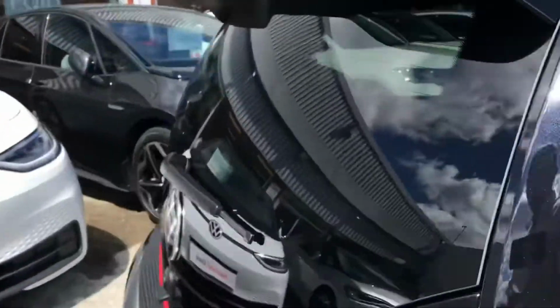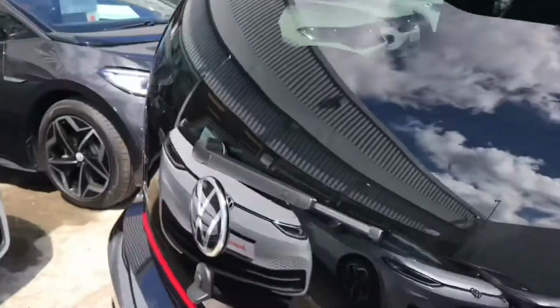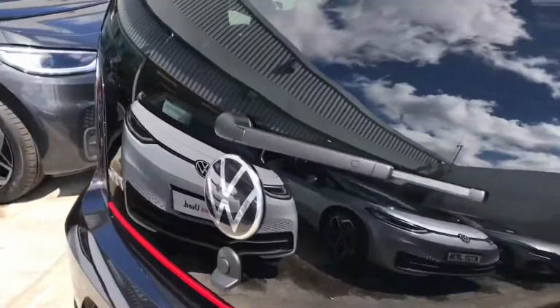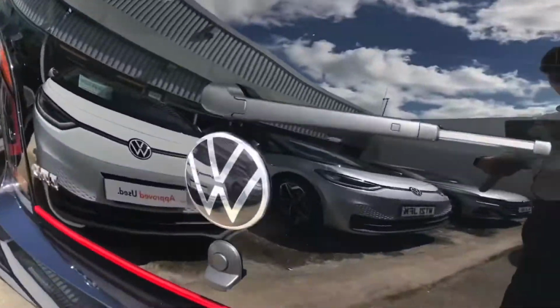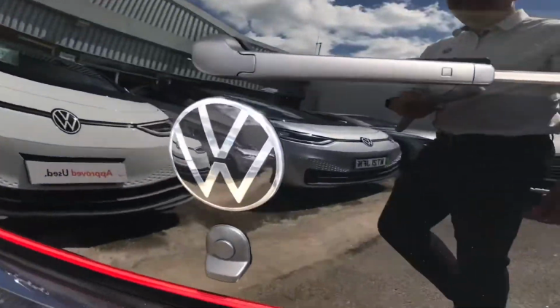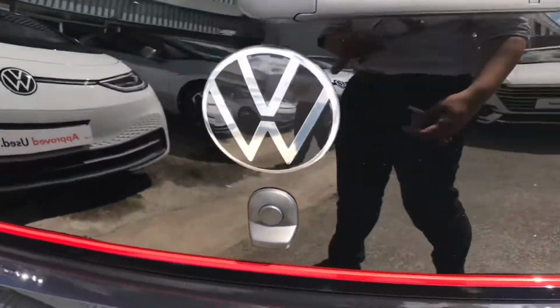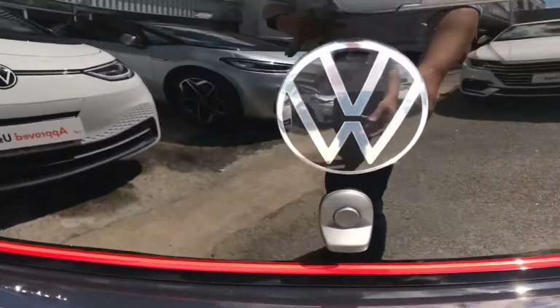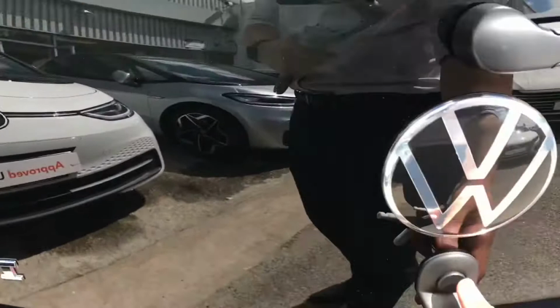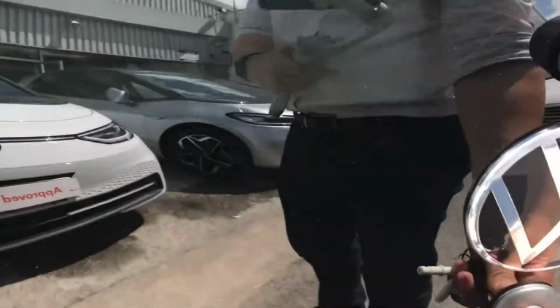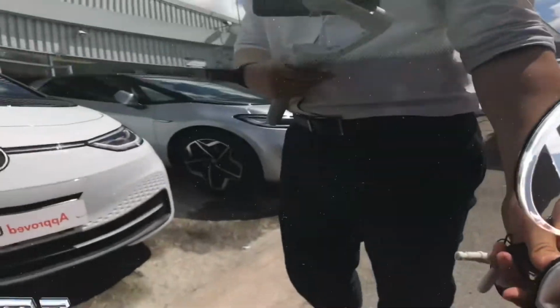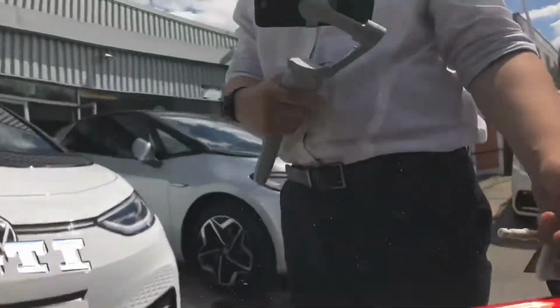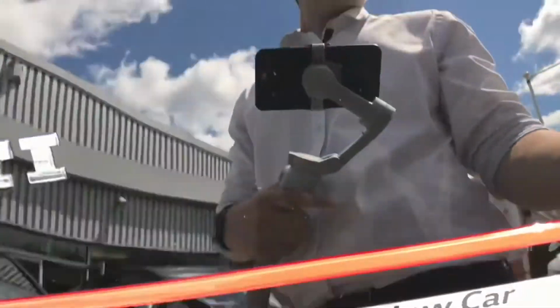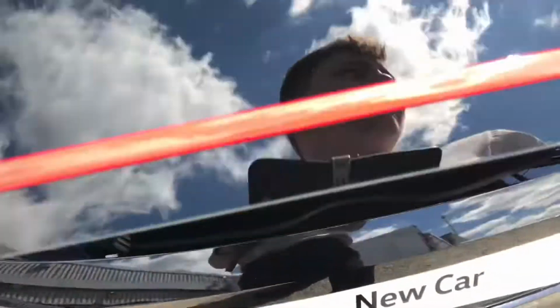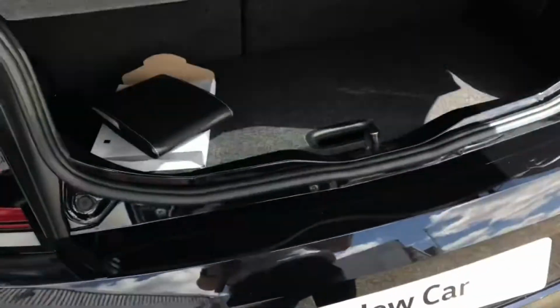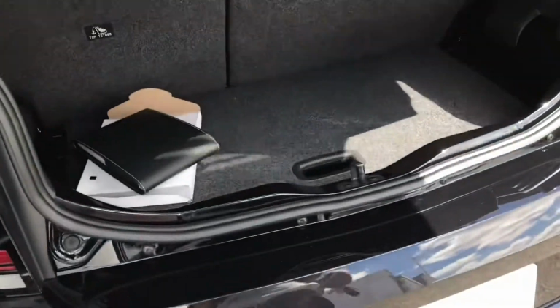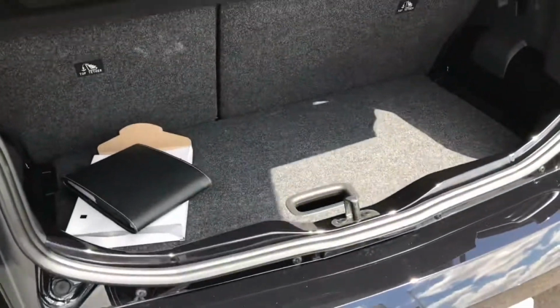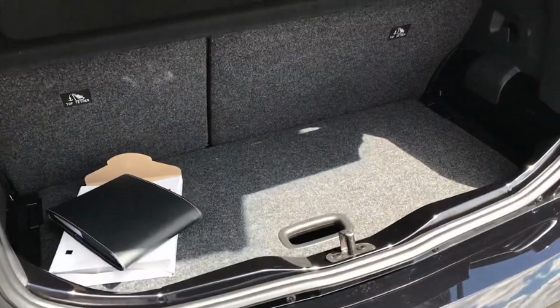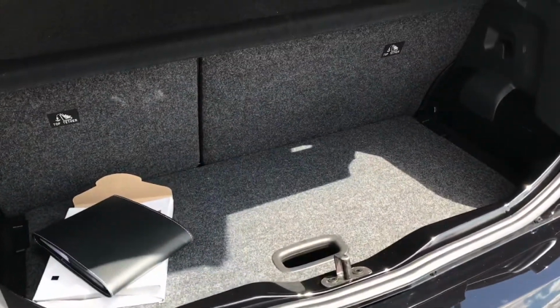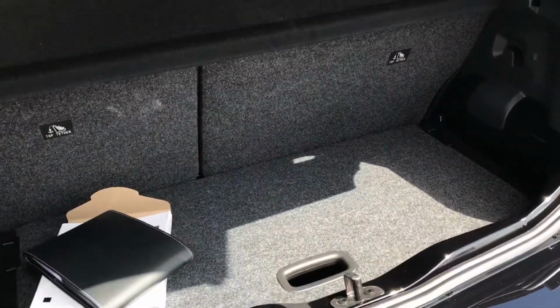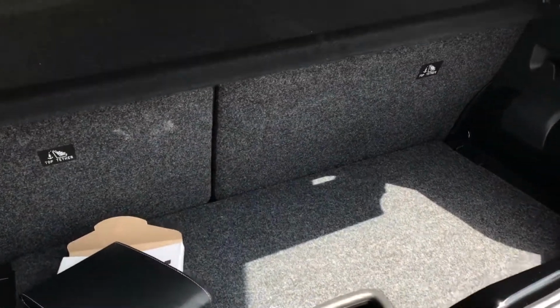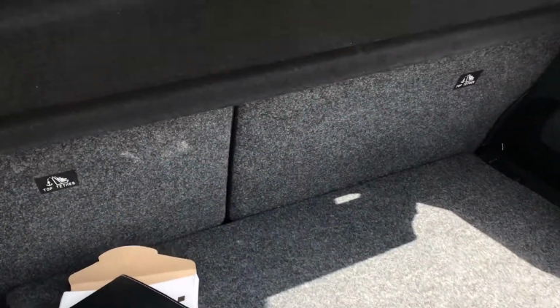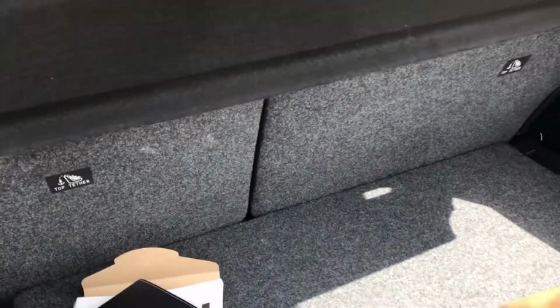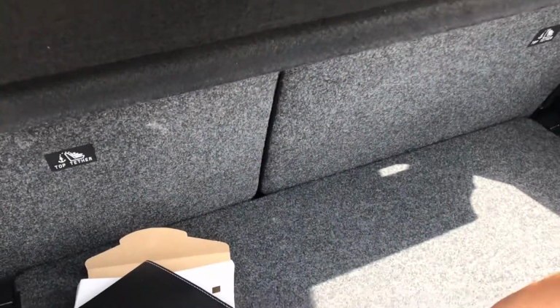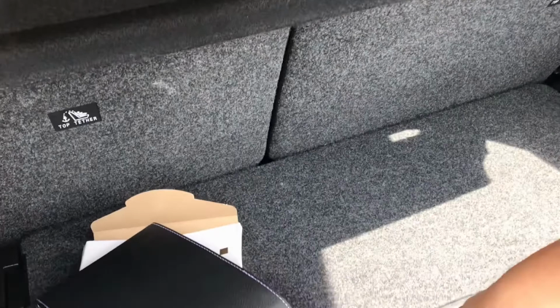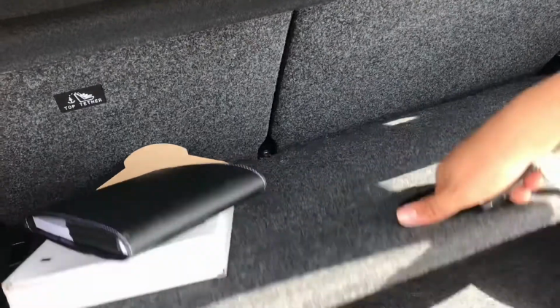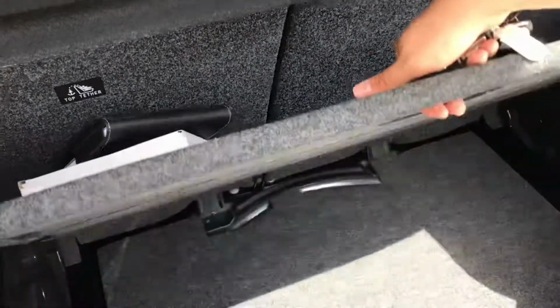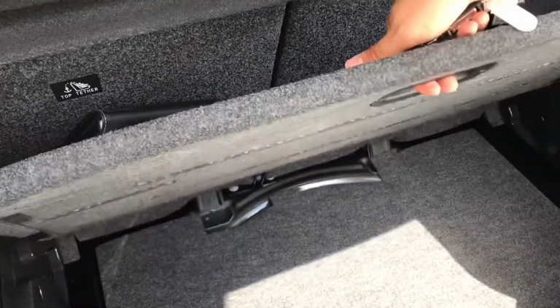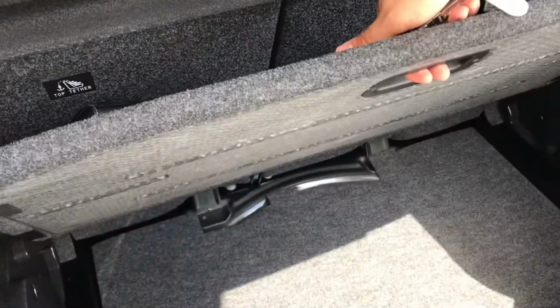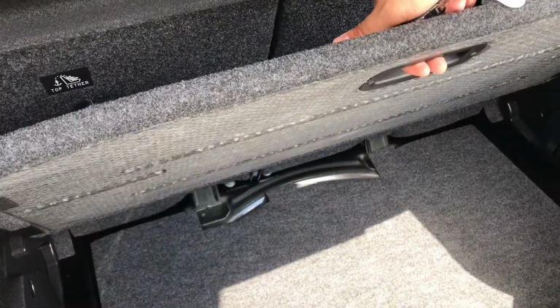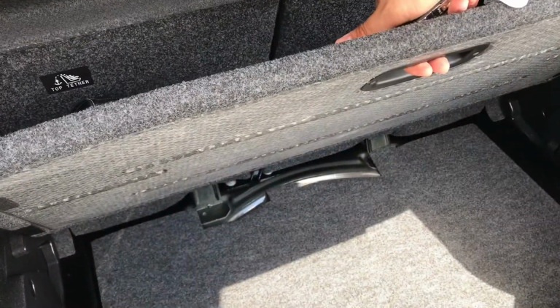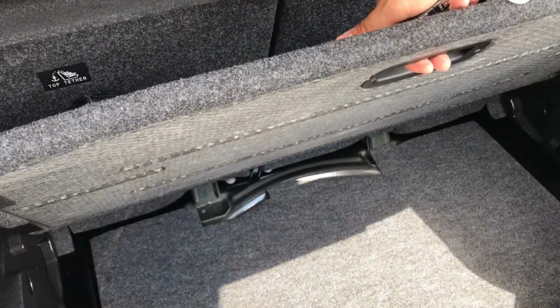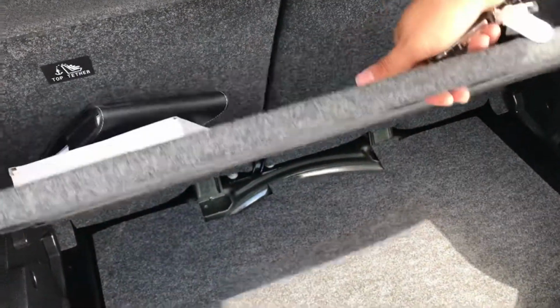Now, coming all the way around to the back and pushing the button underneath the Volkswagen badge, we gain access to a spacious boot. You can fit stuff like shopping inside, and if you require any additional height, we do have additional storage space underneath.